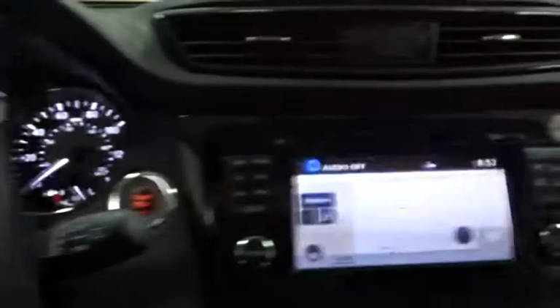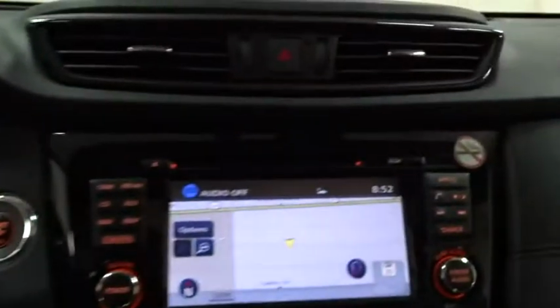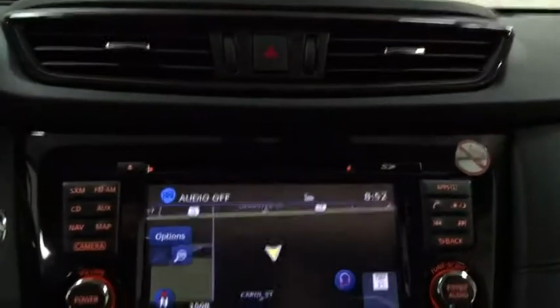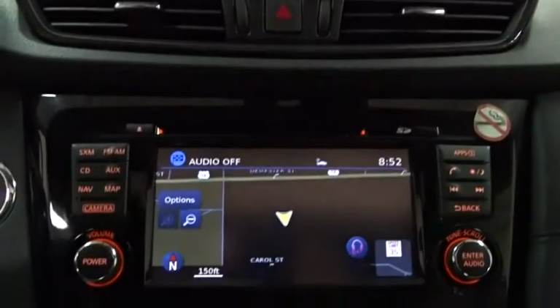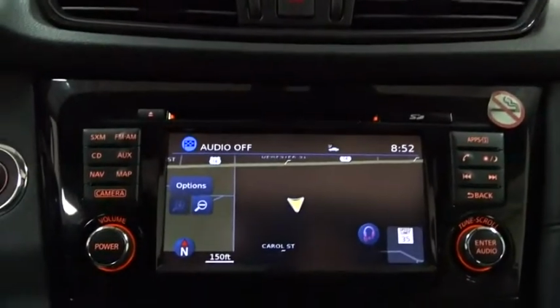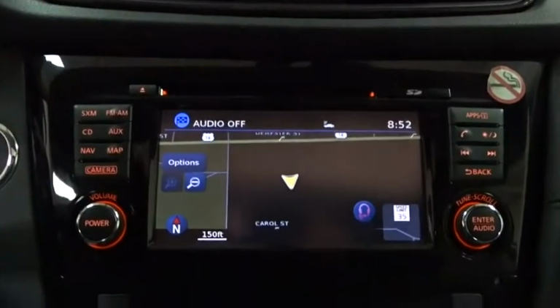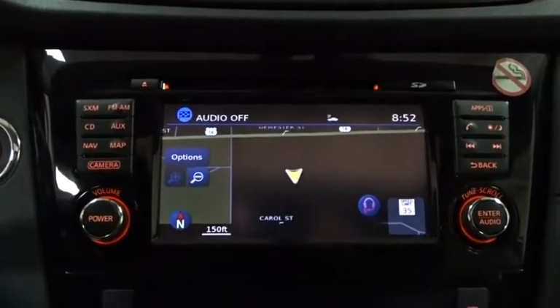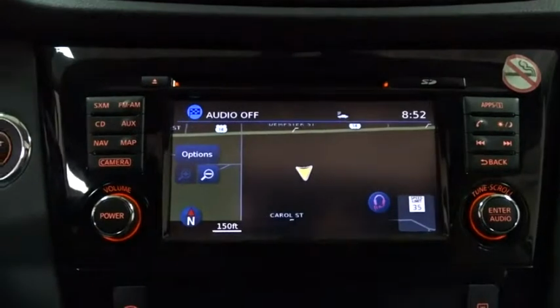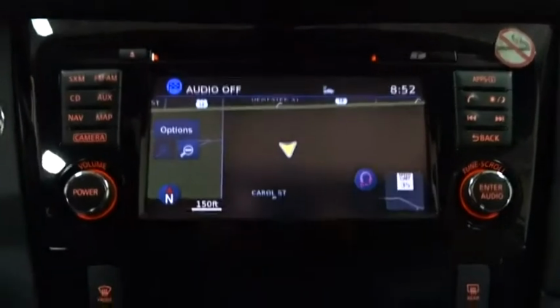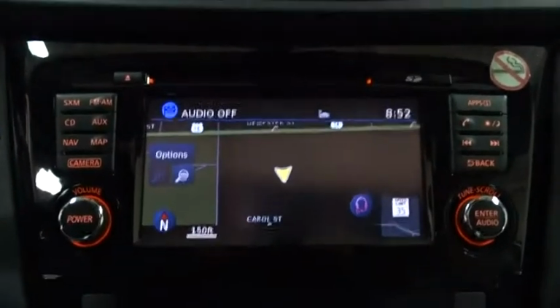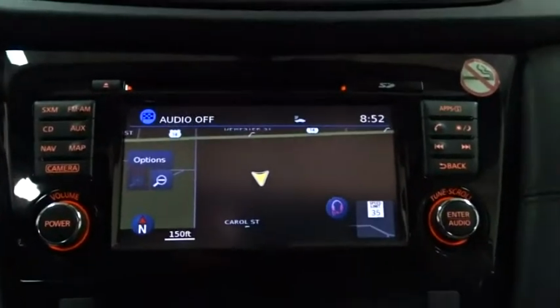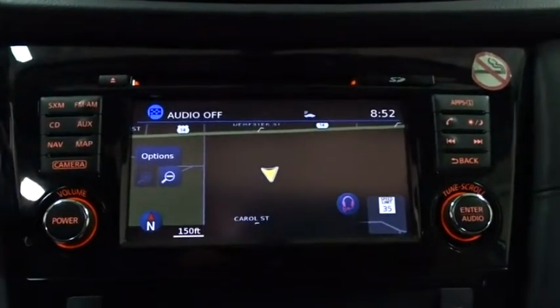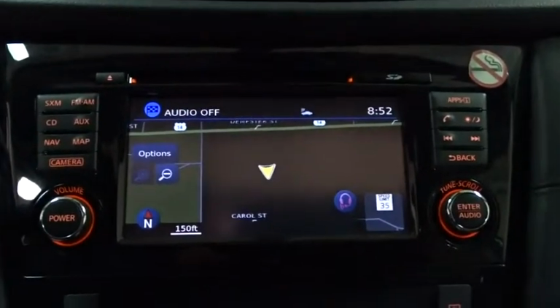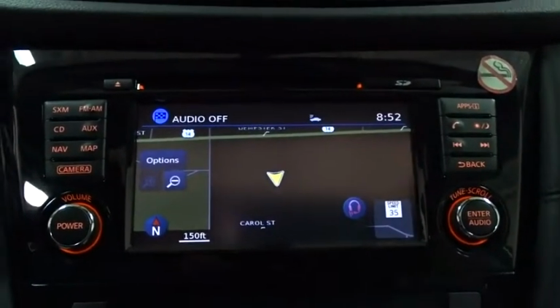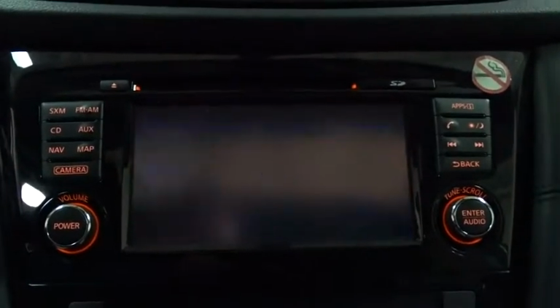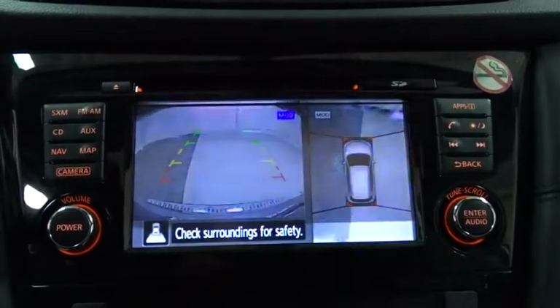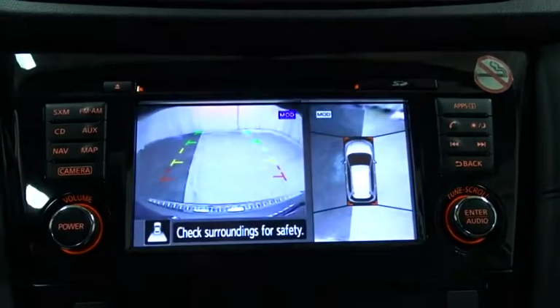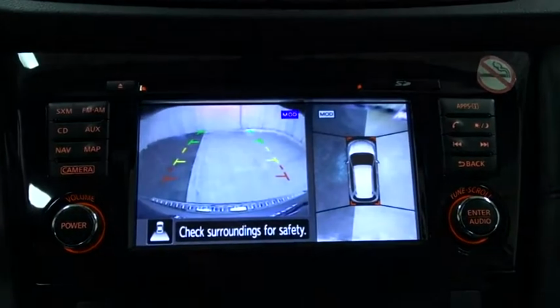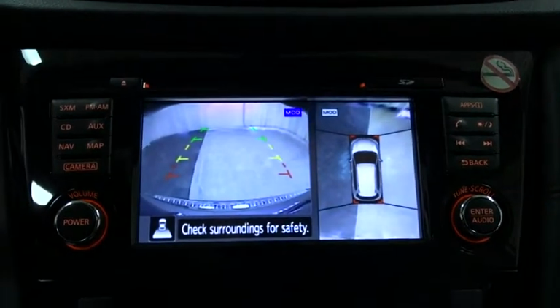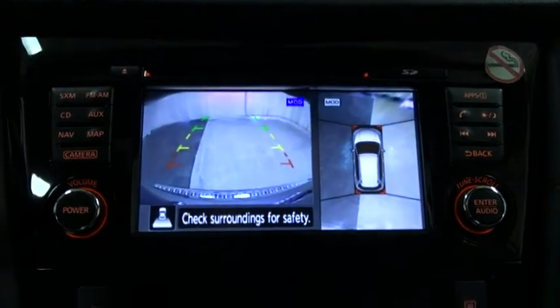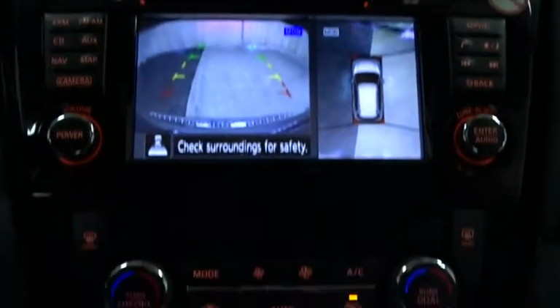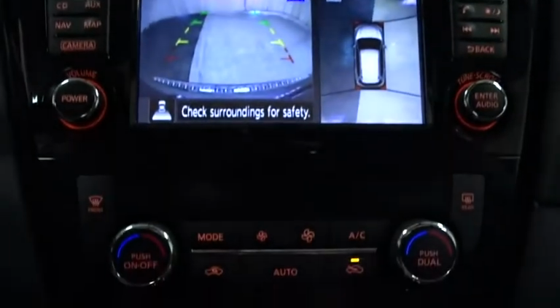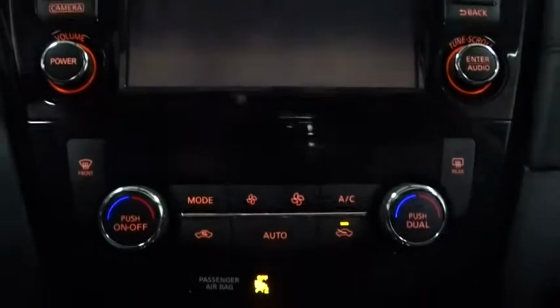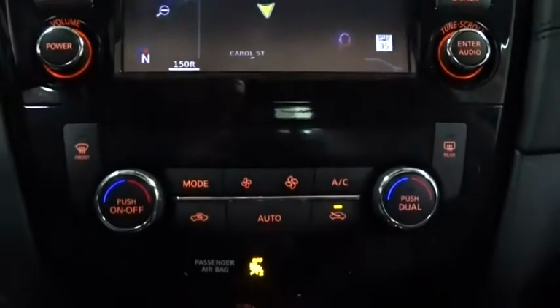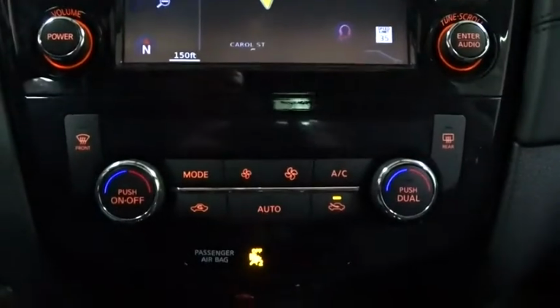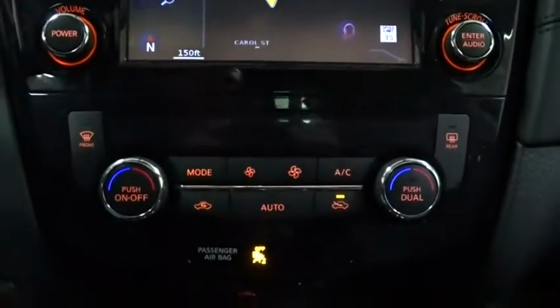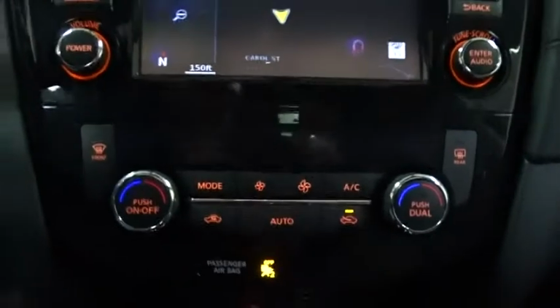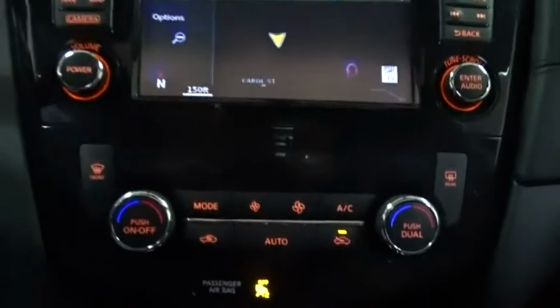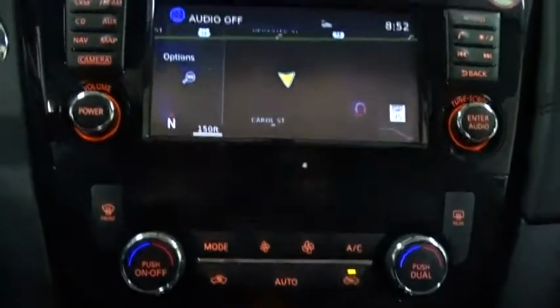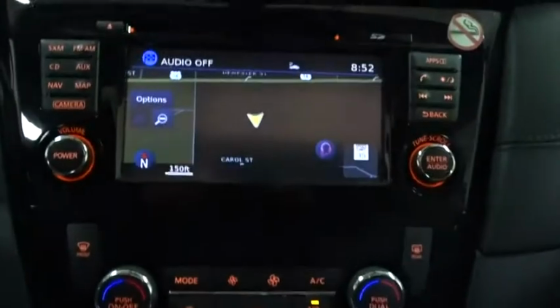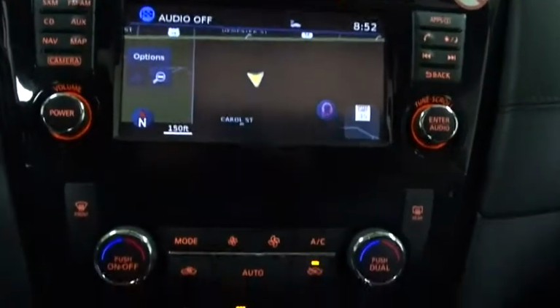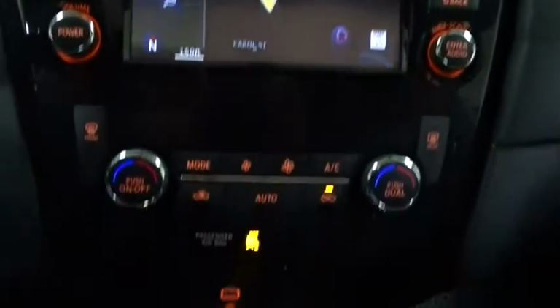Leather wrapped steering wheel. Moonroof. Bluetooth. Power steering. Adjustable steering wheel. Cruise control. Keyless start. Auto dimming rear view mirror. Aluminum wheels. Four wheel disc brakes.